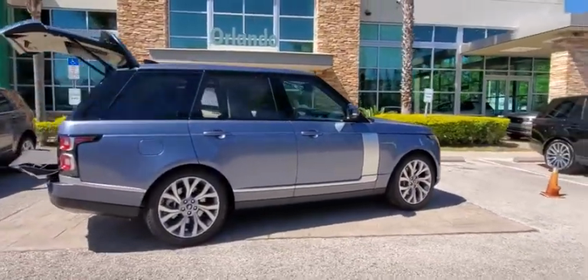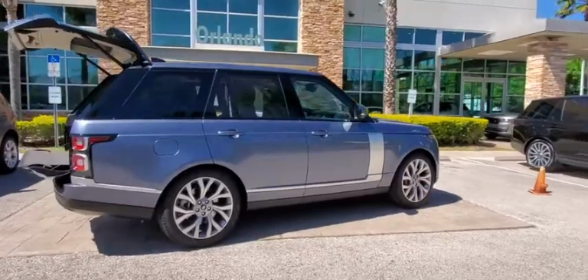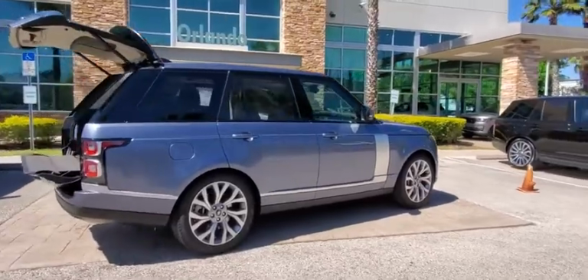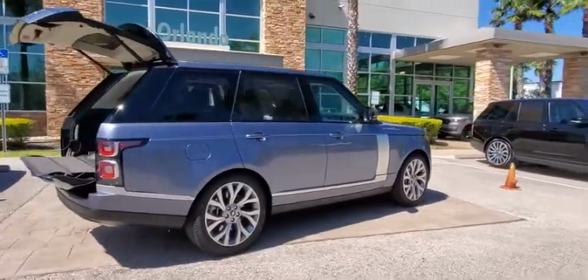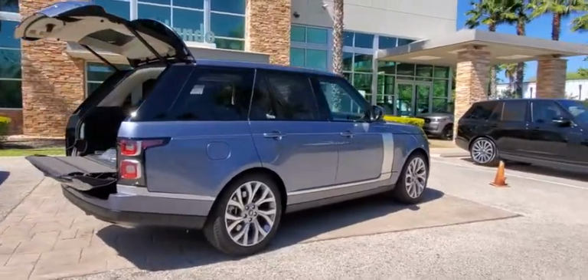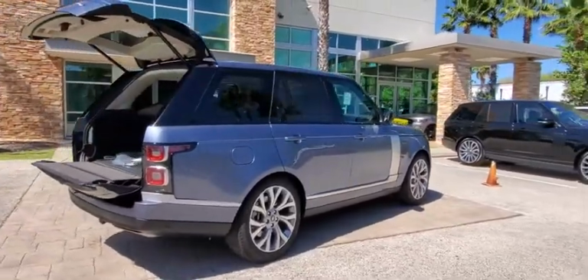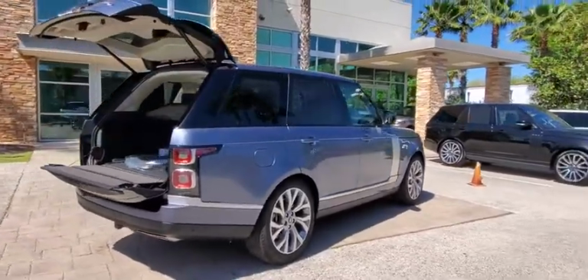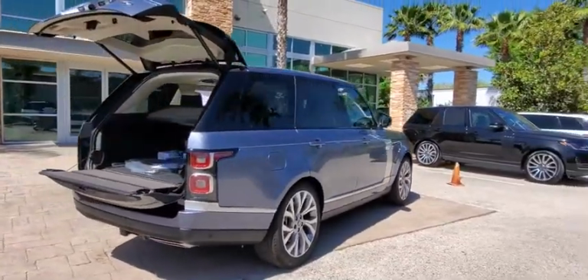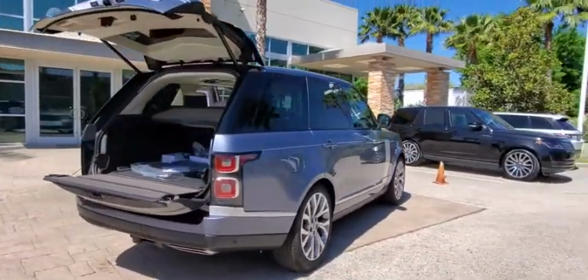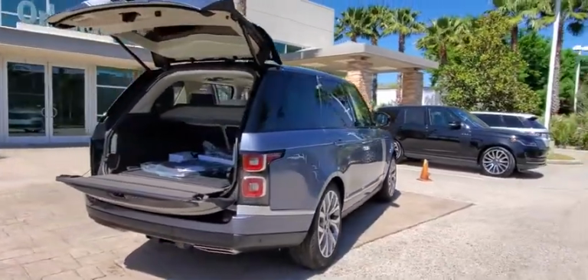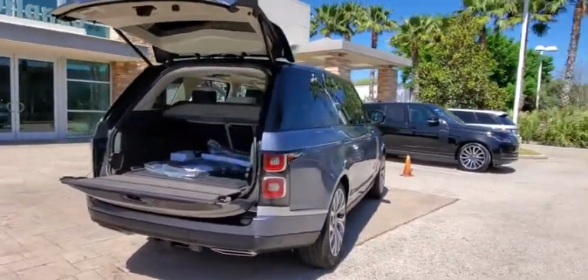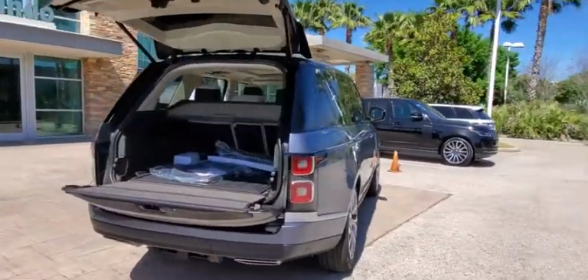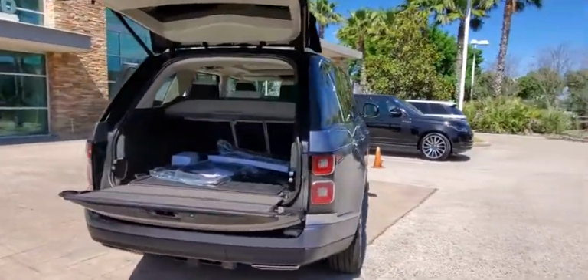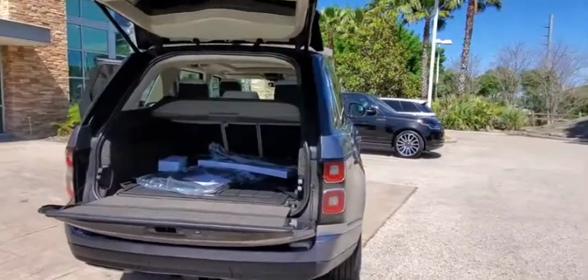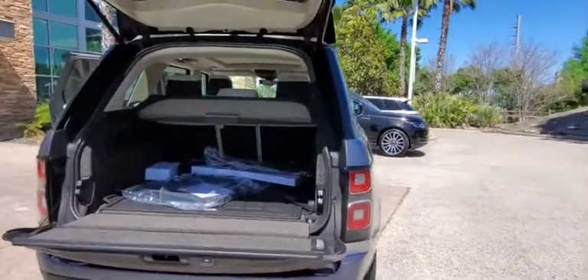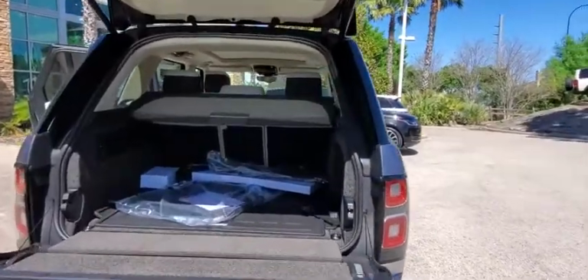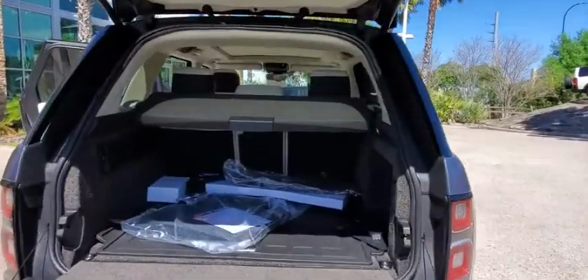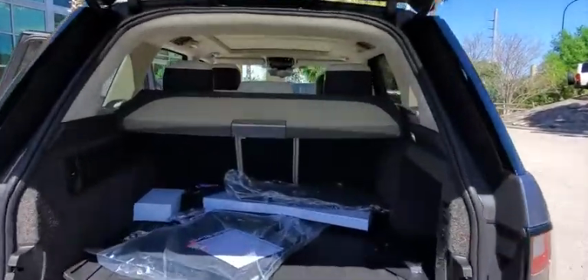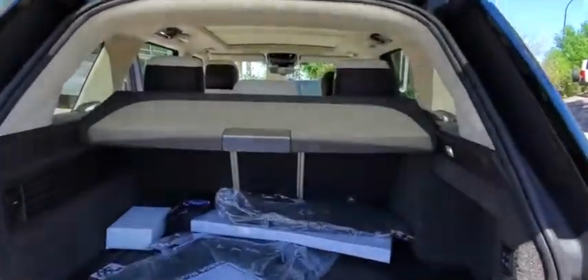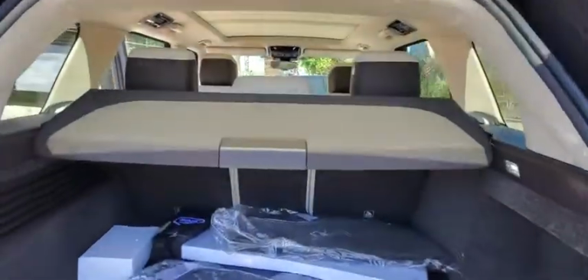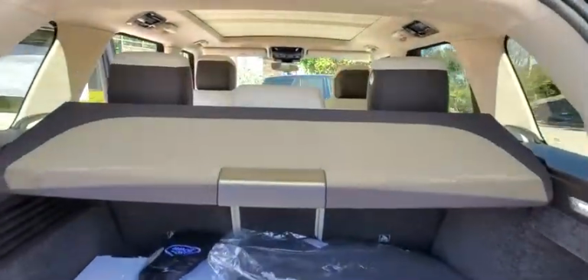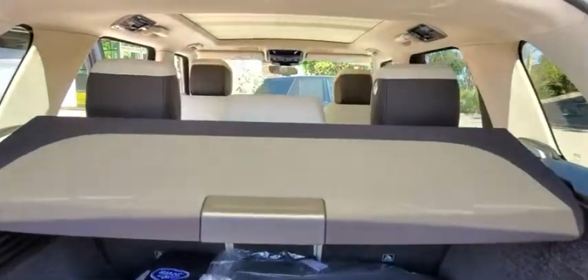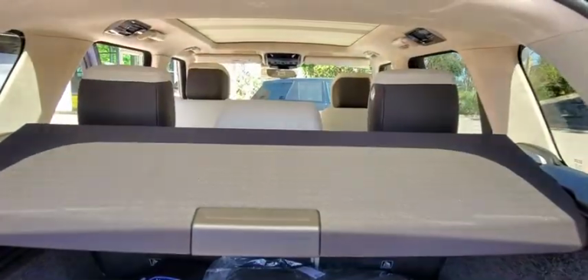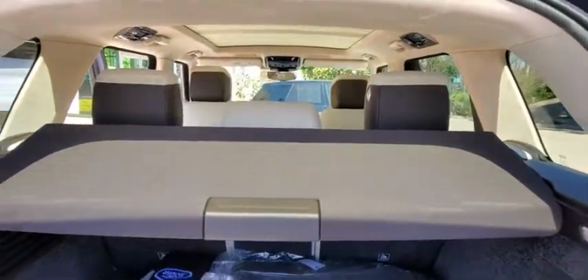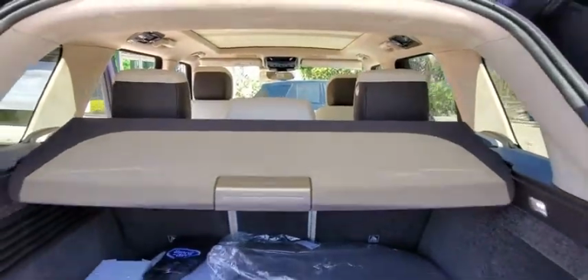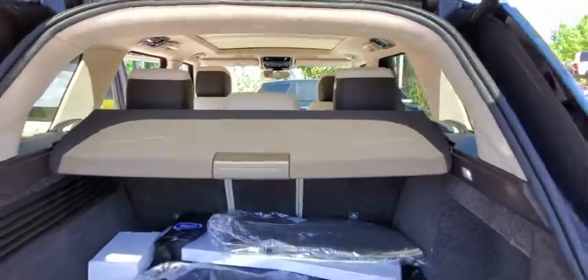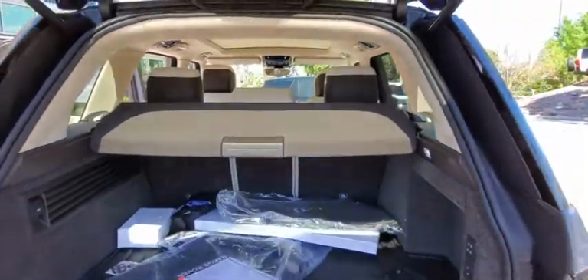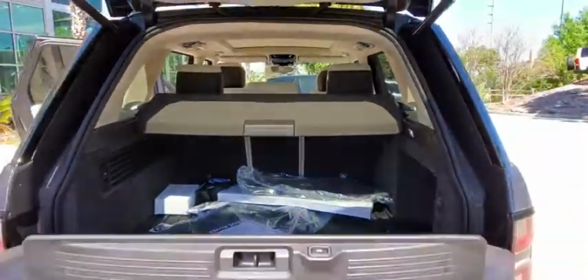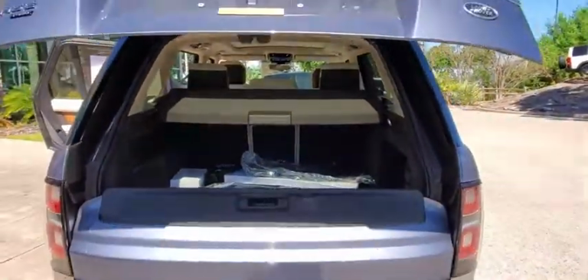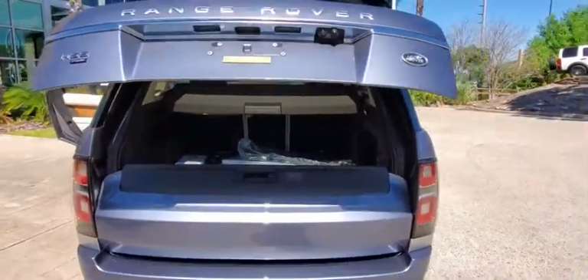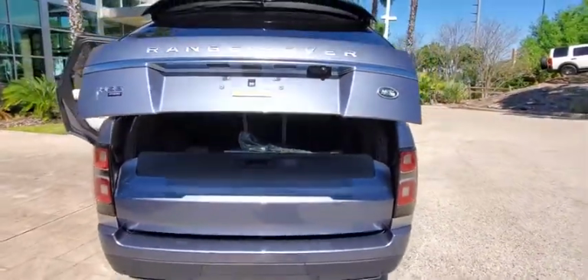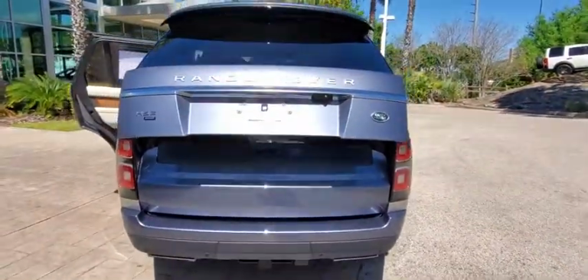Here are some of this vehicle's great options: backup camera, keyless entry, power passenger seat, steering wheel audio controls, traction control, stability control, lane departure warning, navigation system, power liftgate.